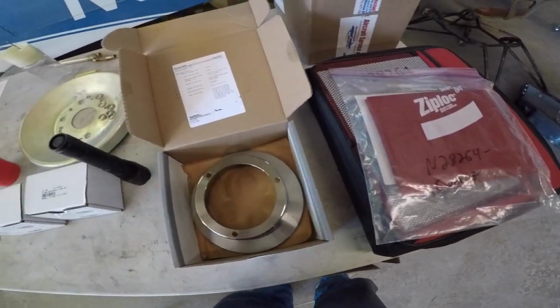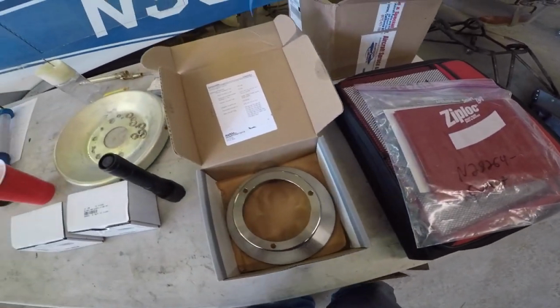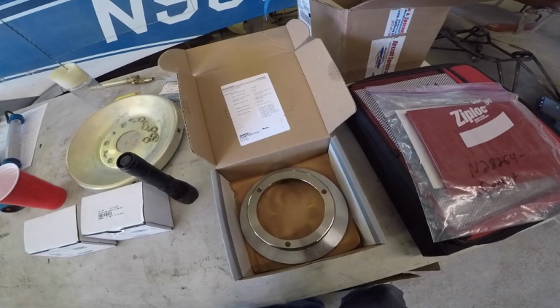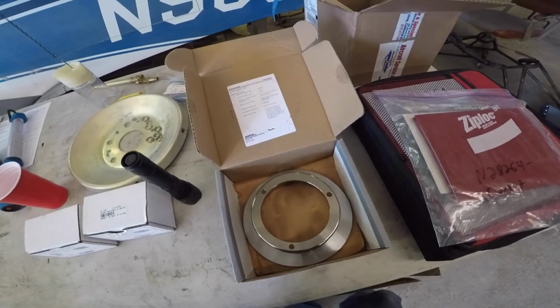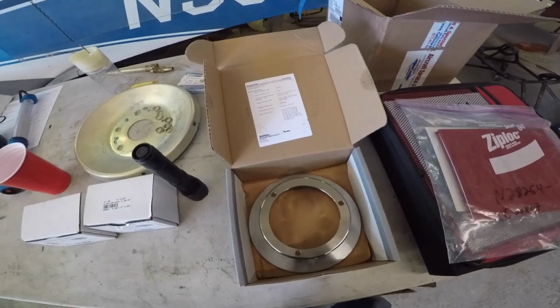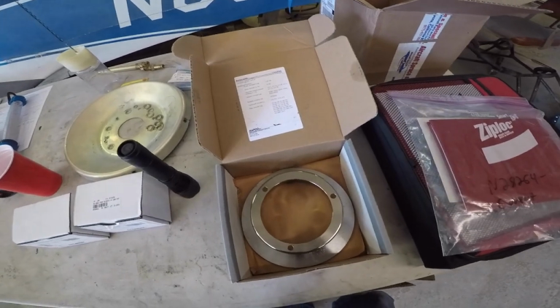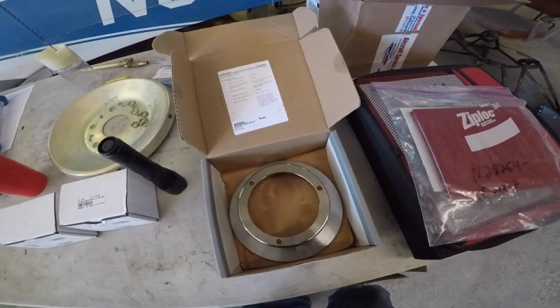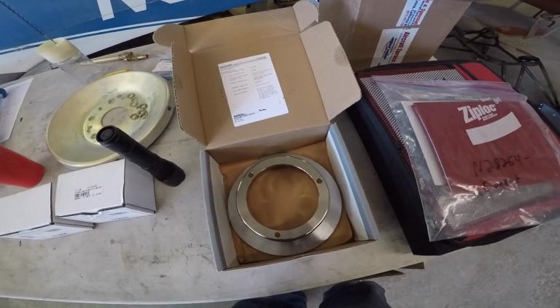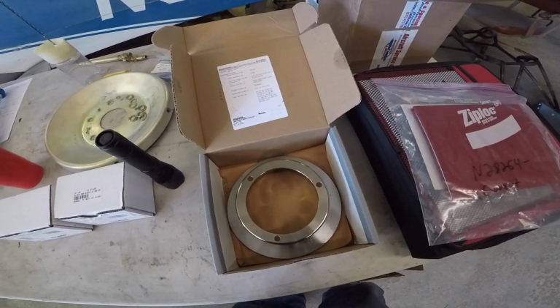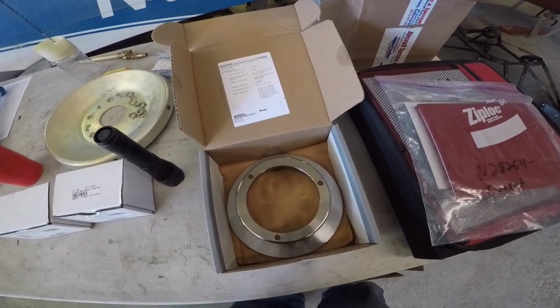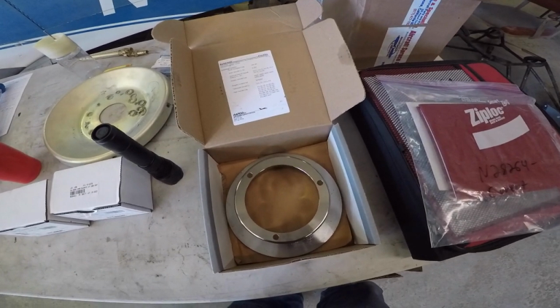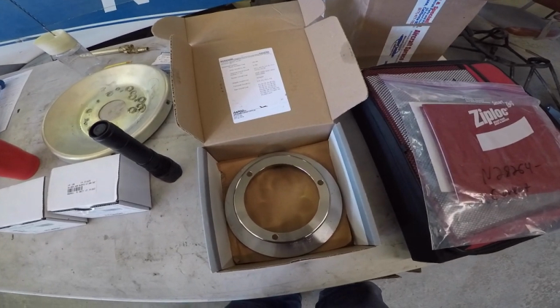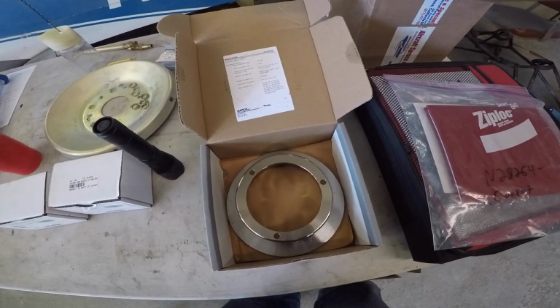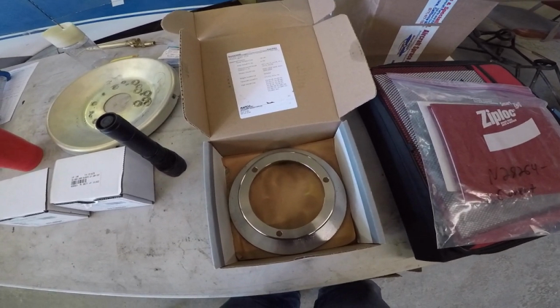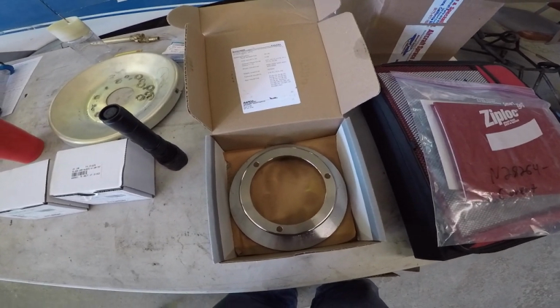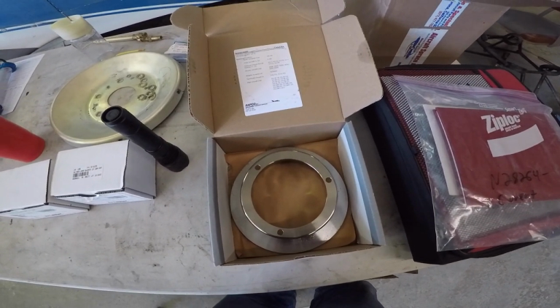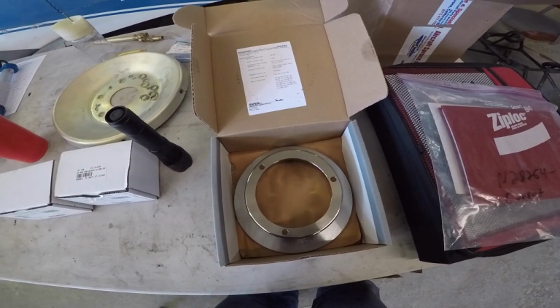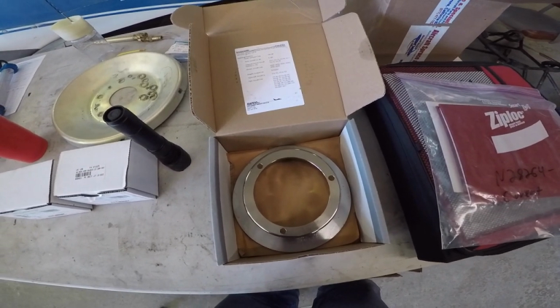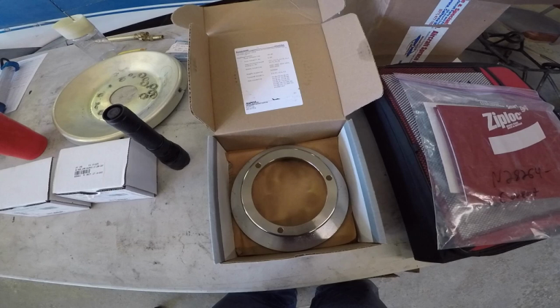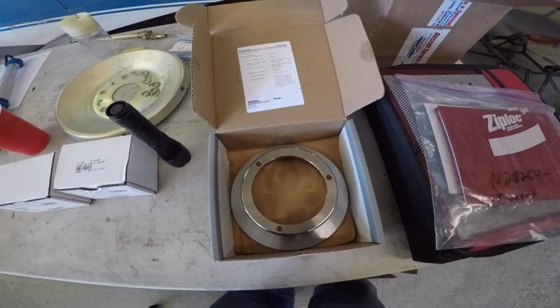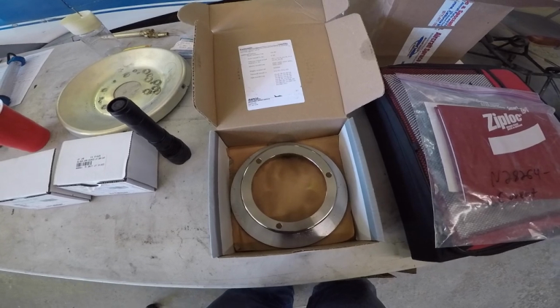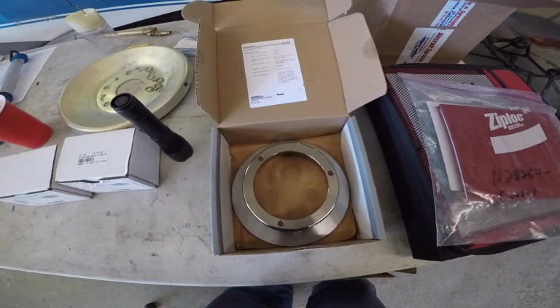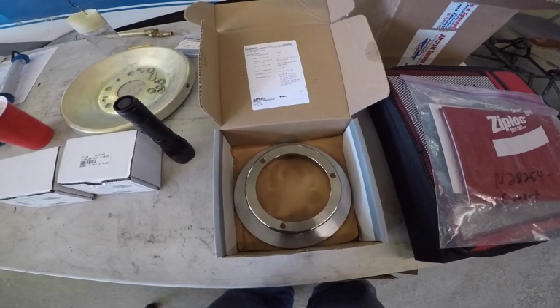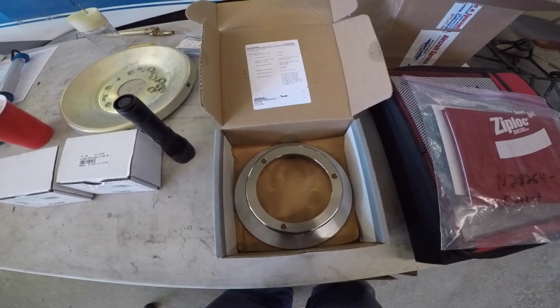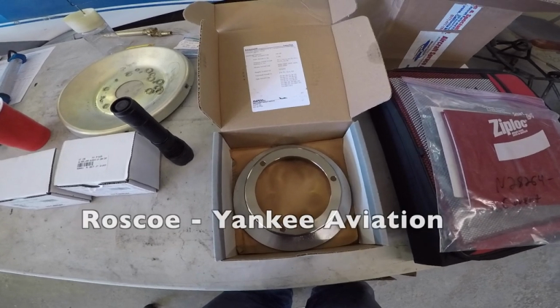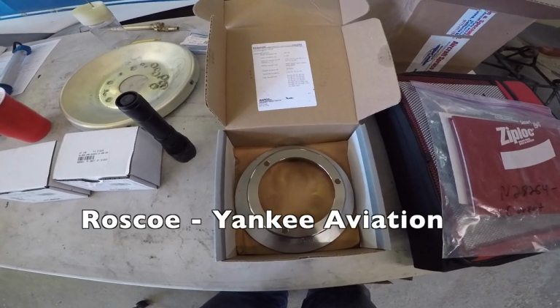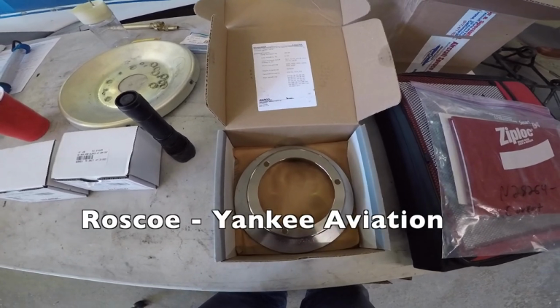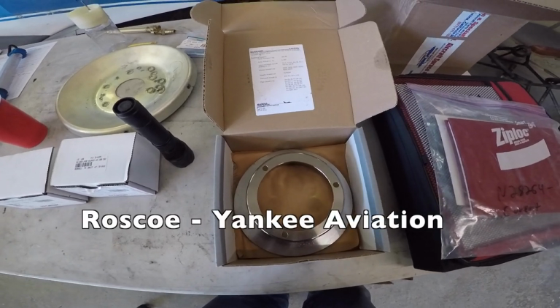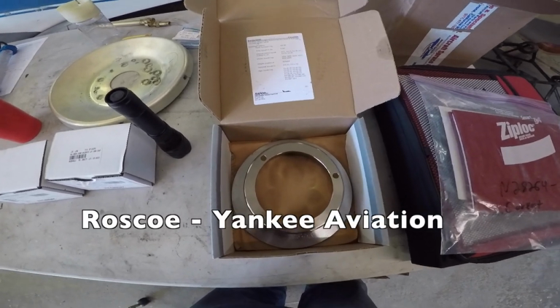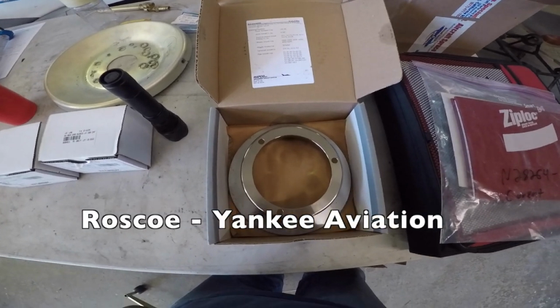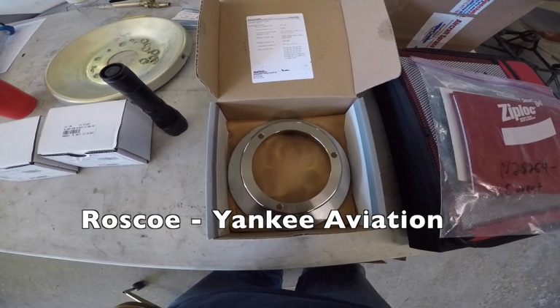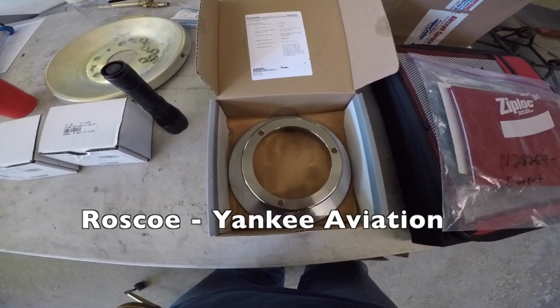Because let's face it, the ones that are on our airplanes are not bright new and shiny anymore. We hope you found this useful and informative. Thank you for watching our channel — have a good day flying your Grumman.